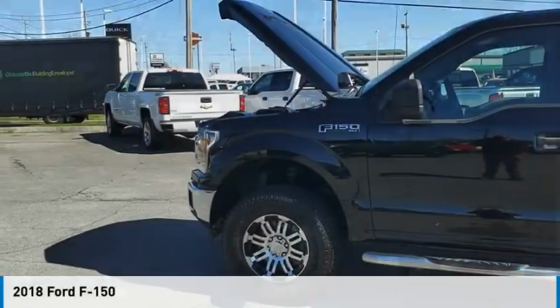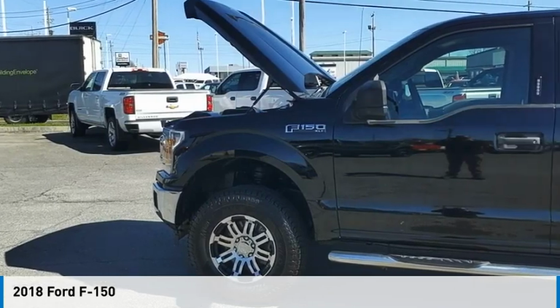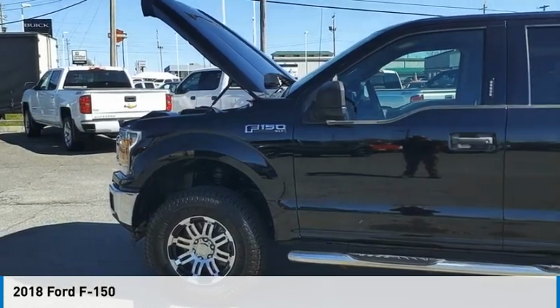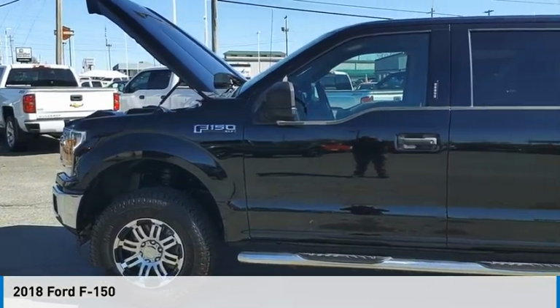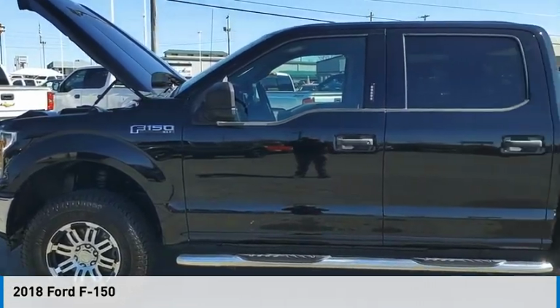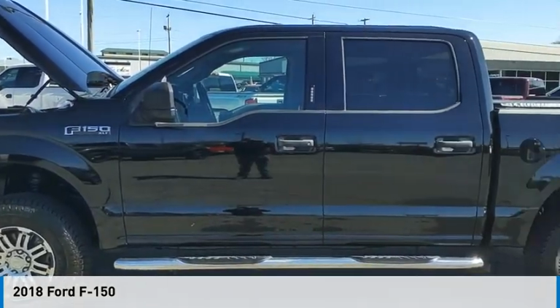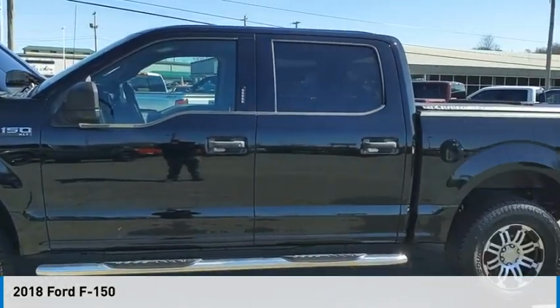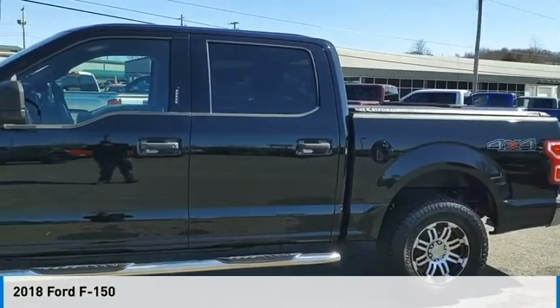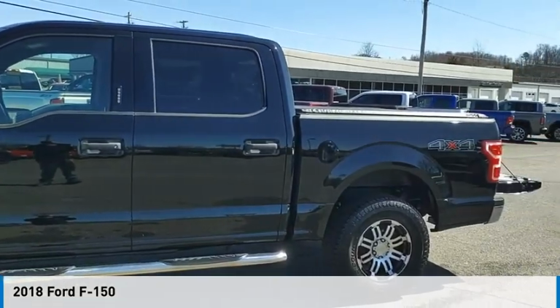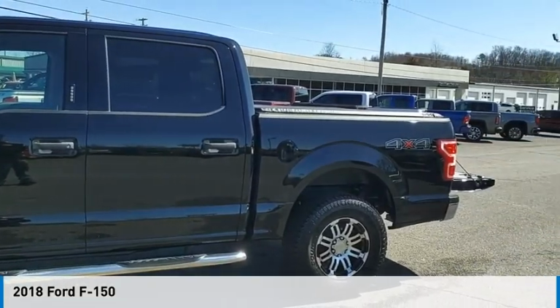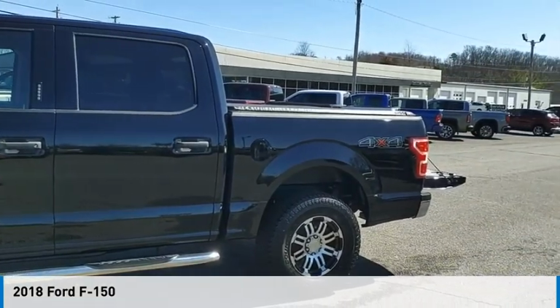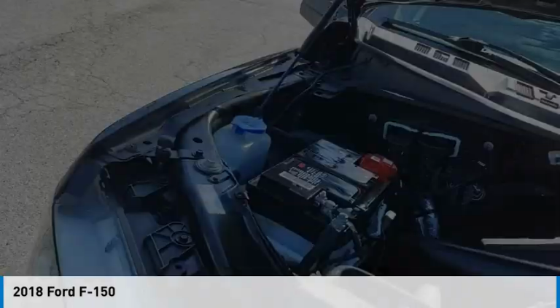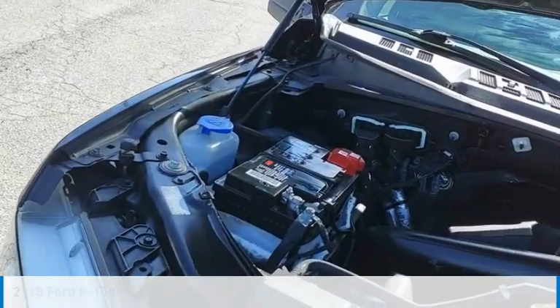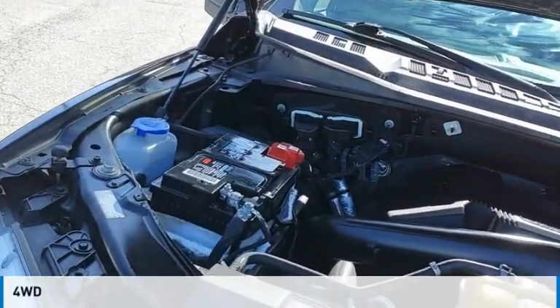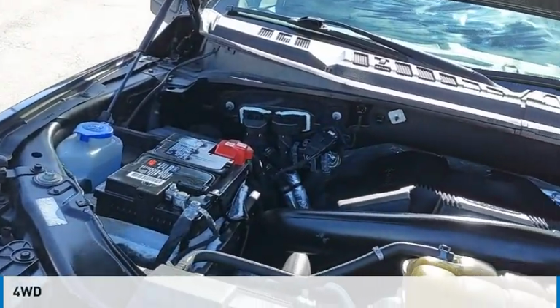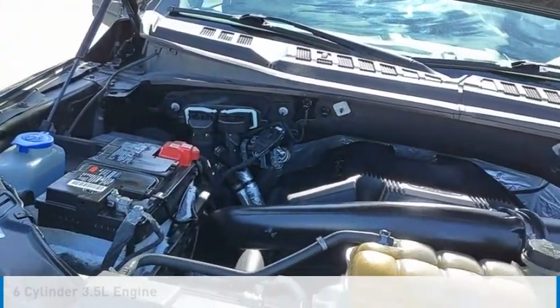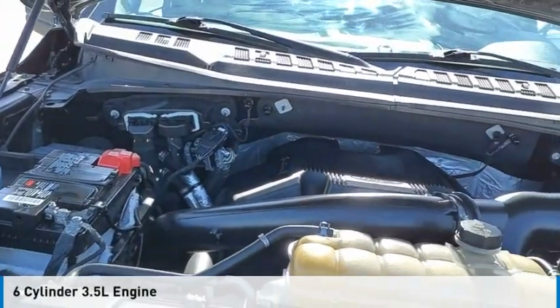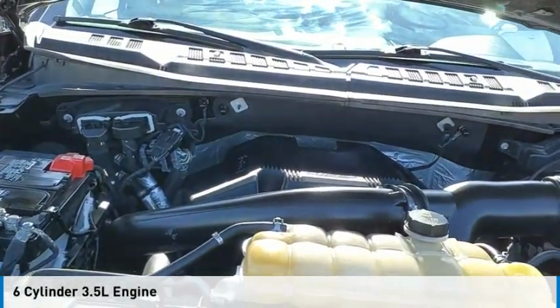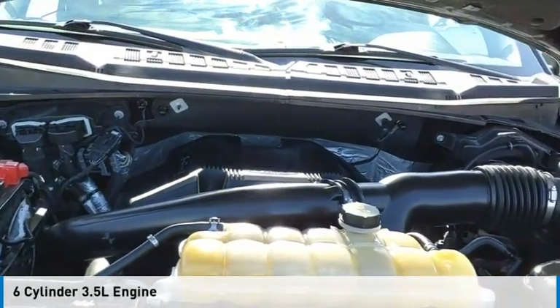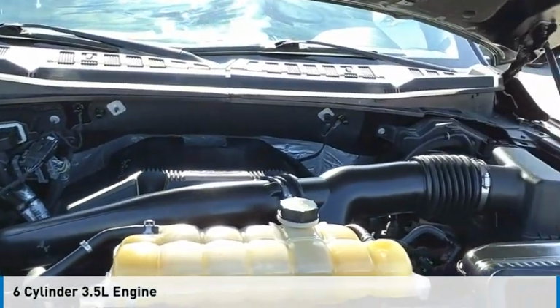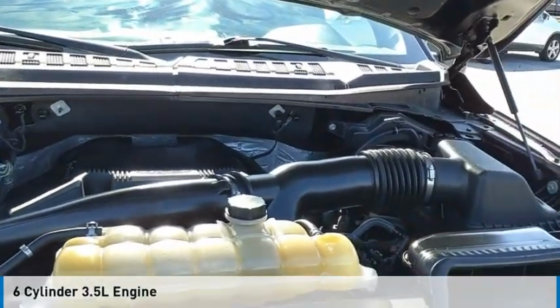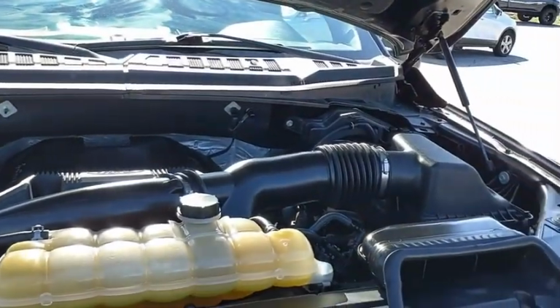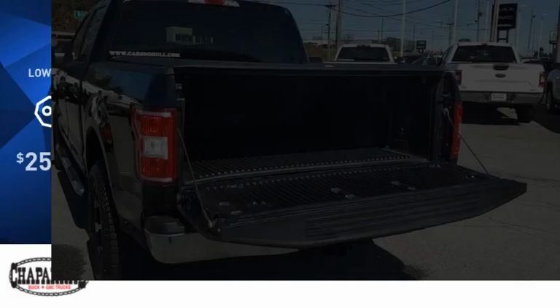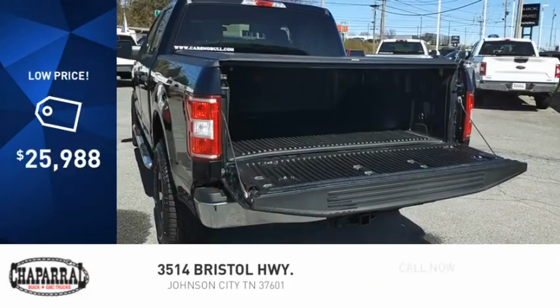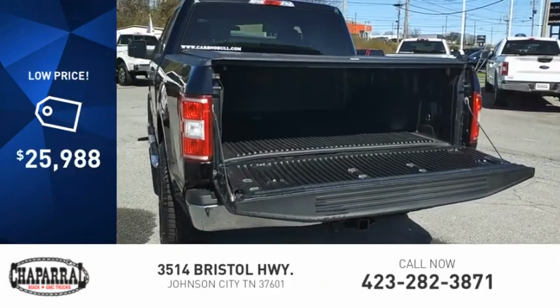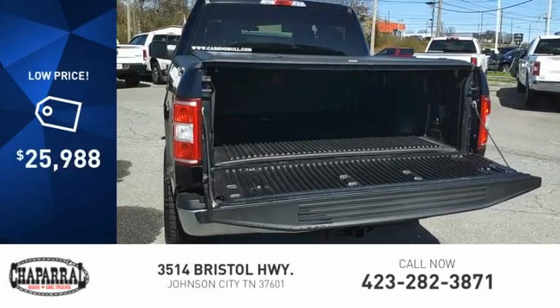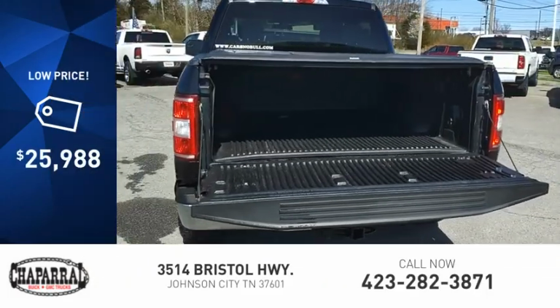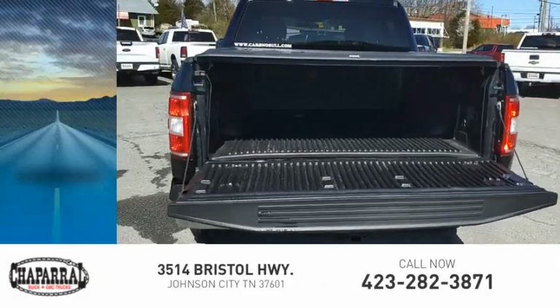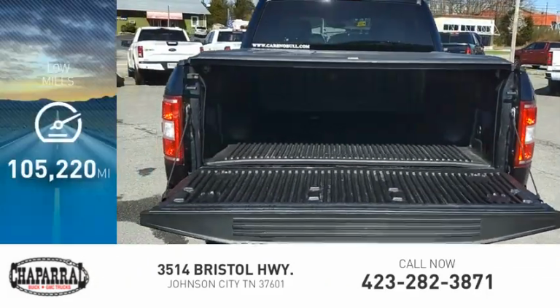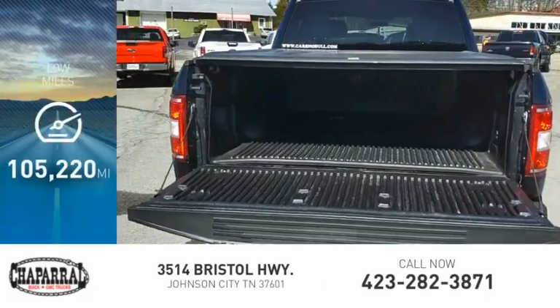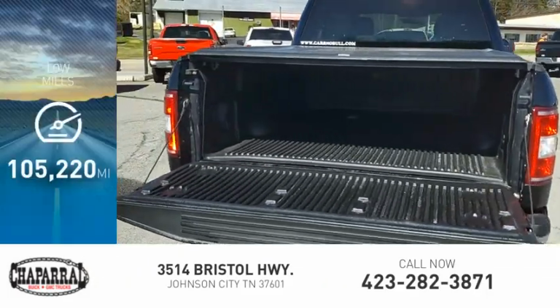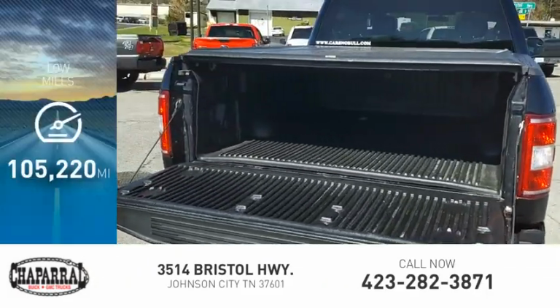You are going to love the 2018 F-150. This vehicle is powered by a four-wheel drive, six-cylinder, 3.5-liter engine, and is priced below $30,000. This vehicle has less than 110,000 miles.